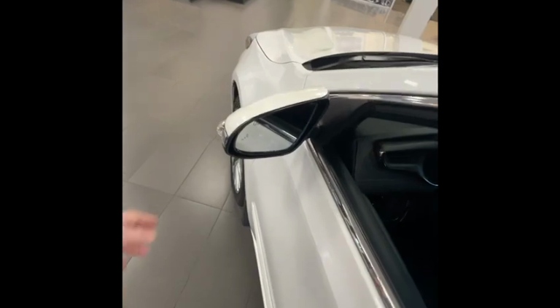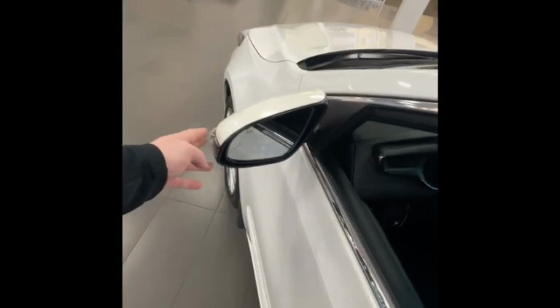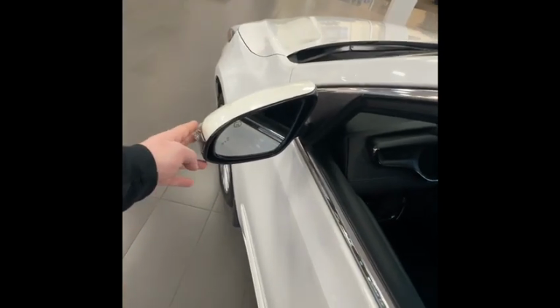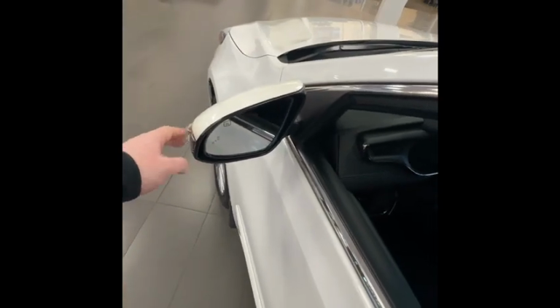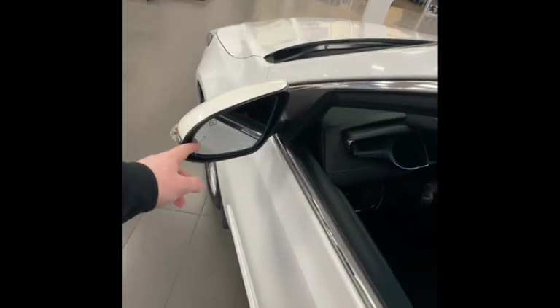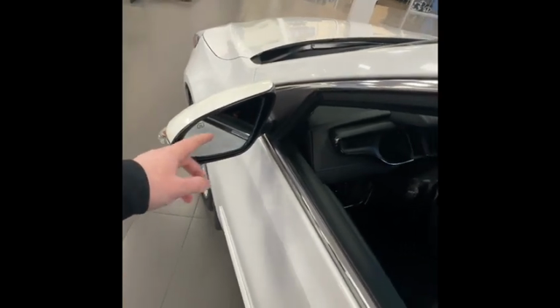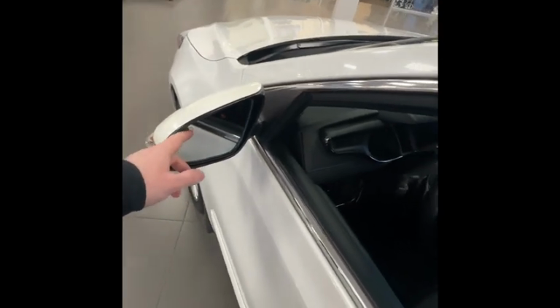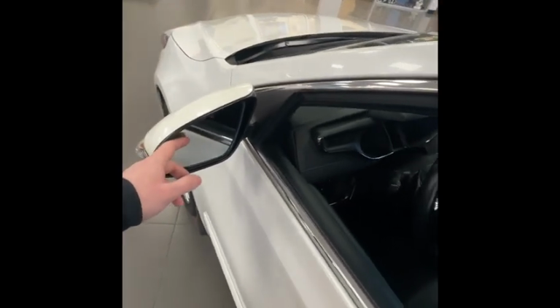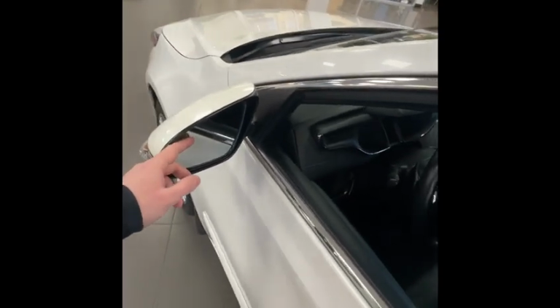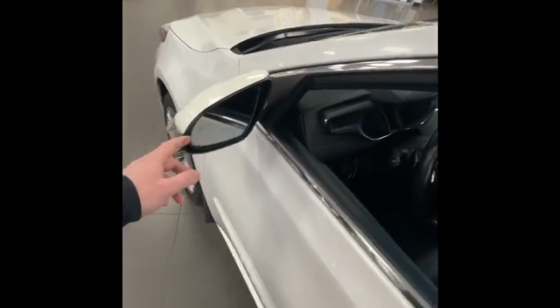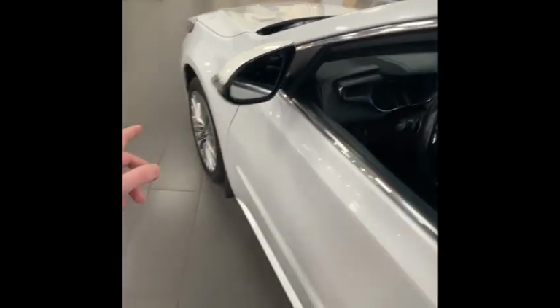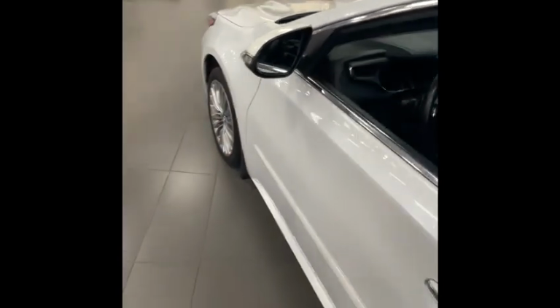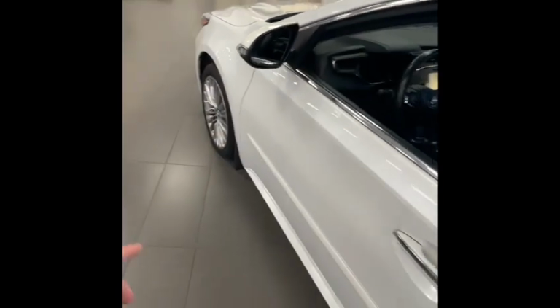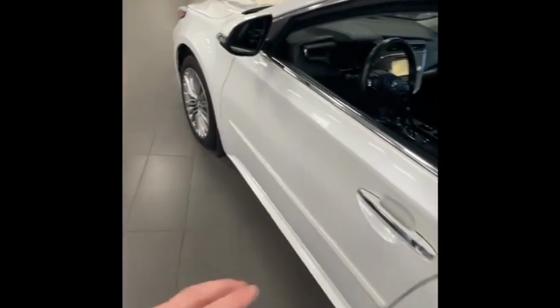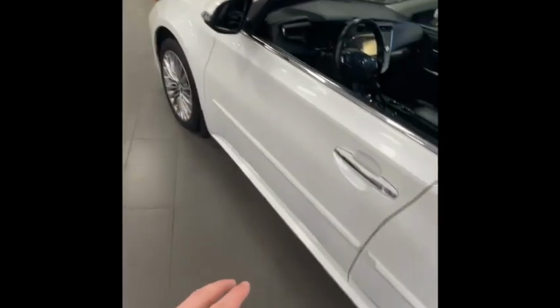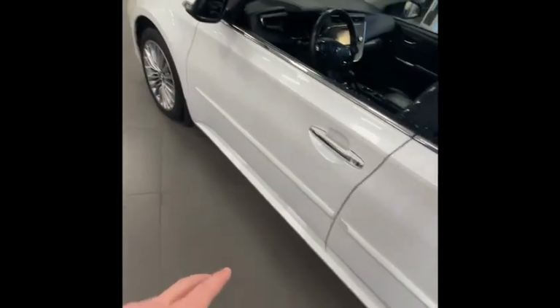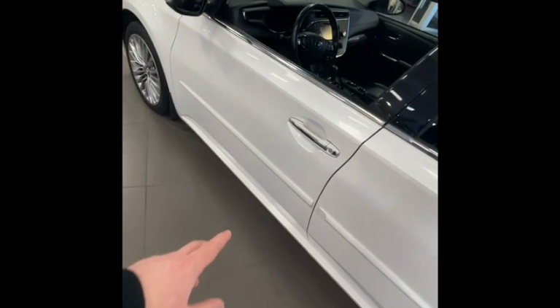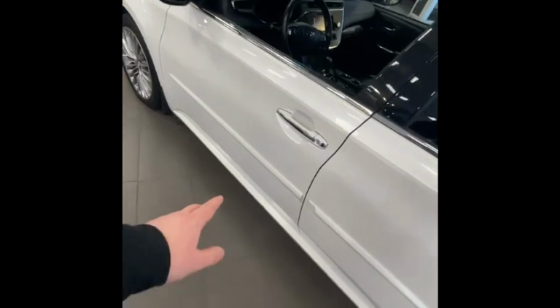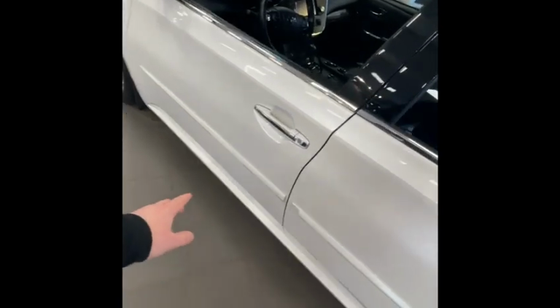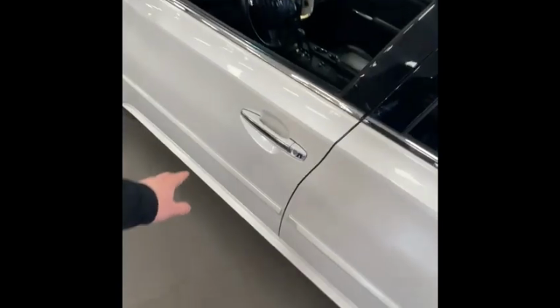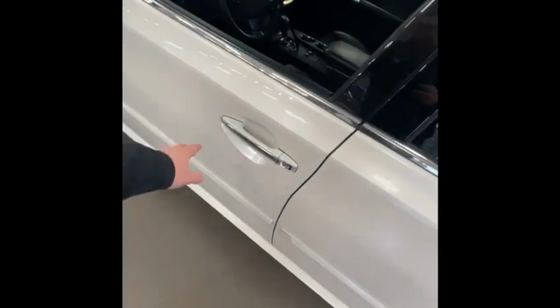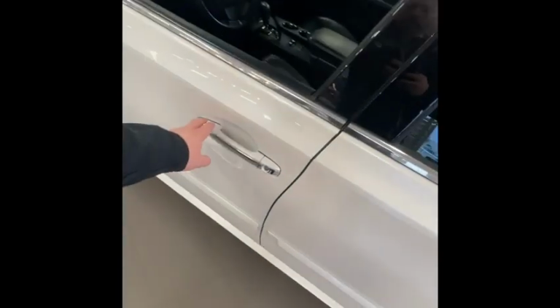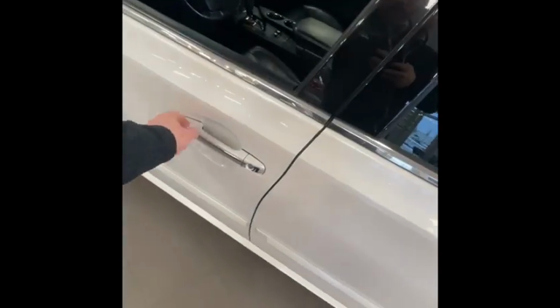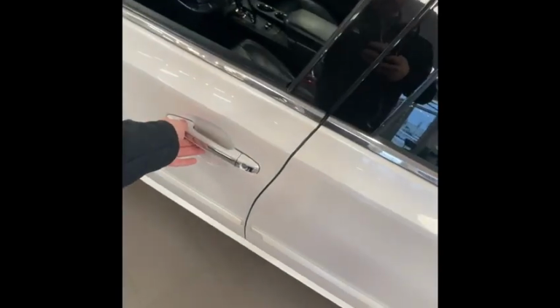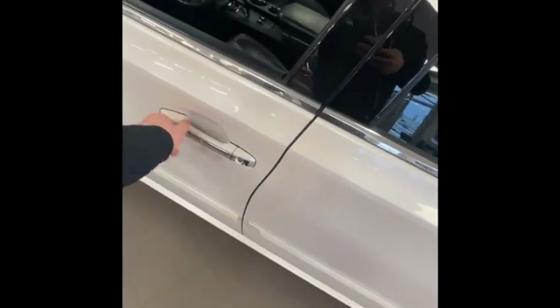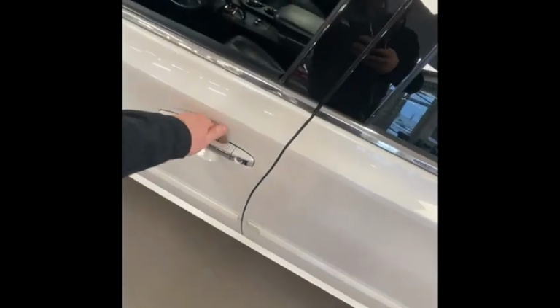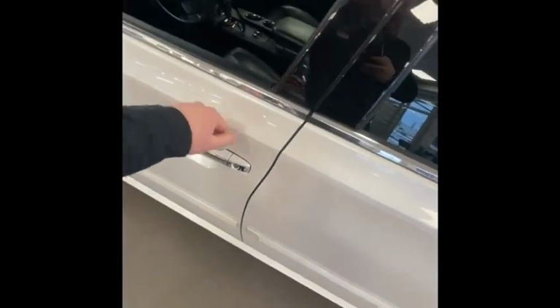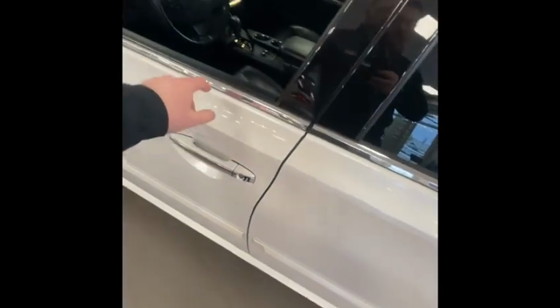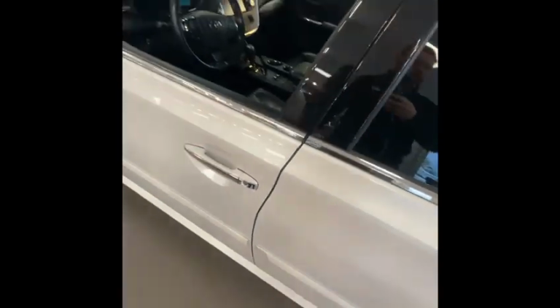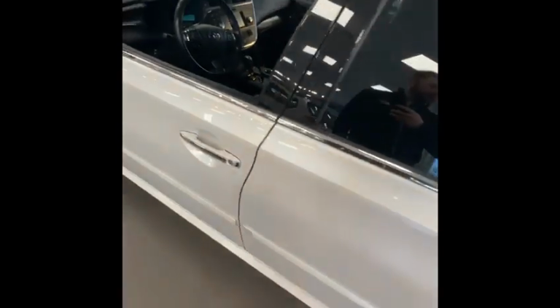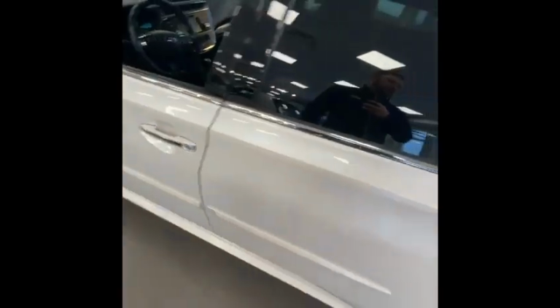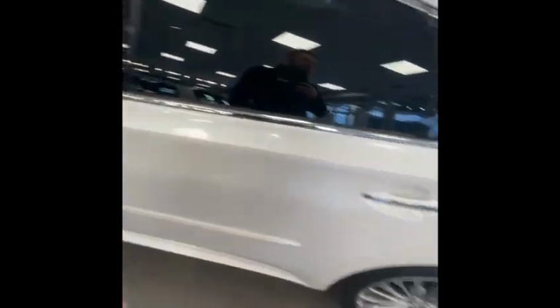Turning to the side mirrors: blind spot detection, heated mirrors on the exterior. You have that nice silver accent down, auto lock — you can lock and unlock. It's push start, with fog lights as well.